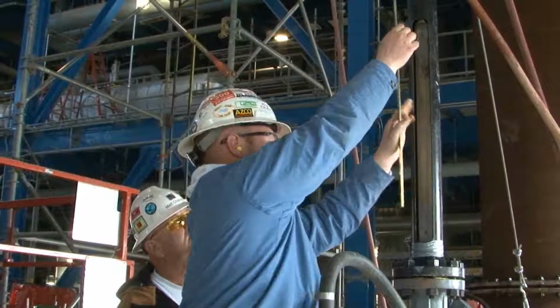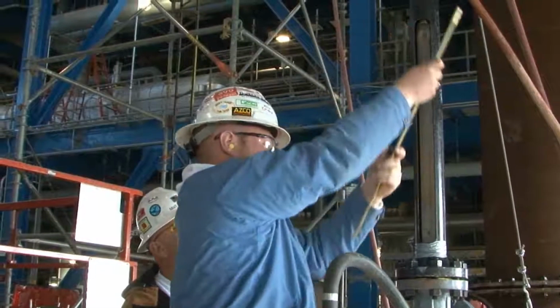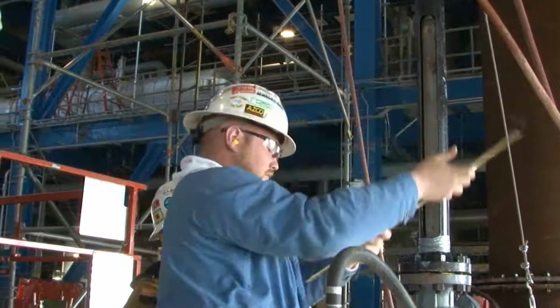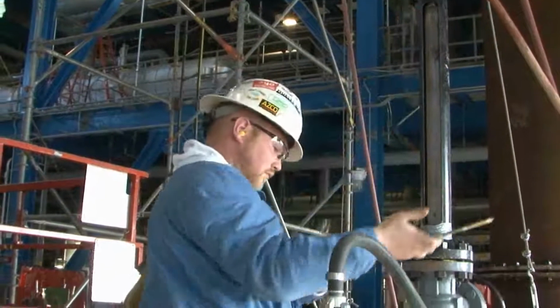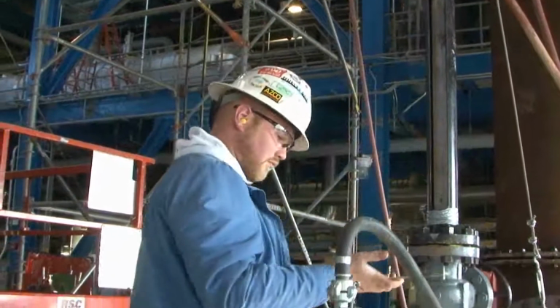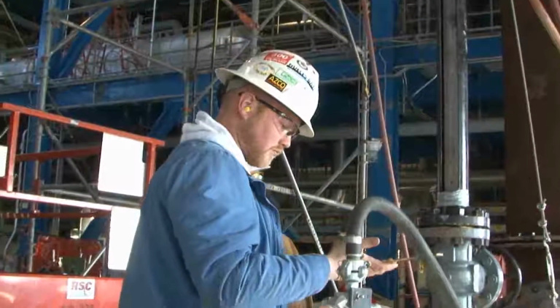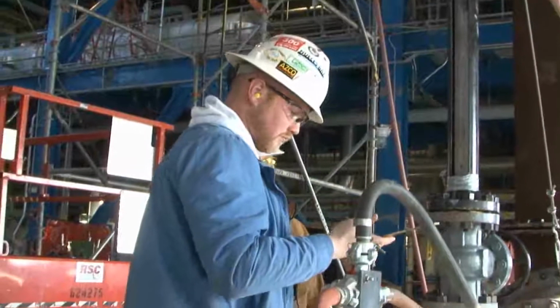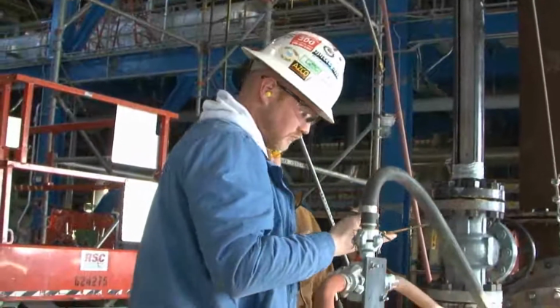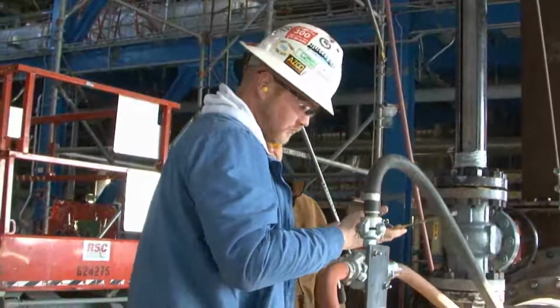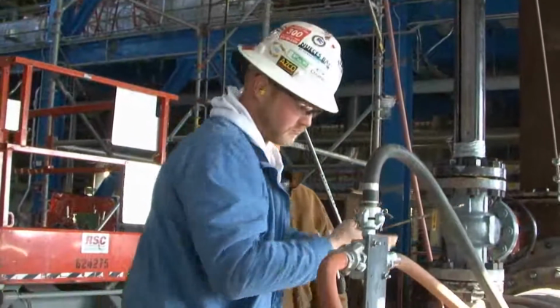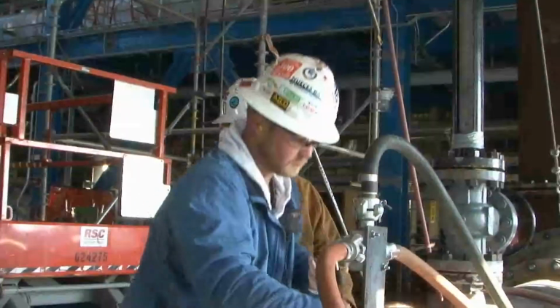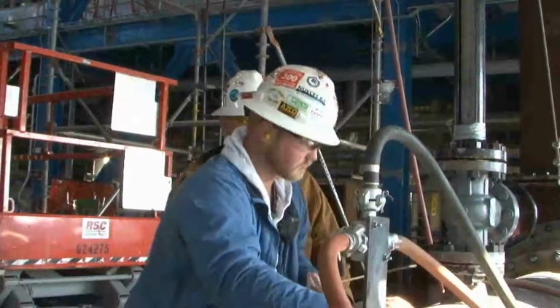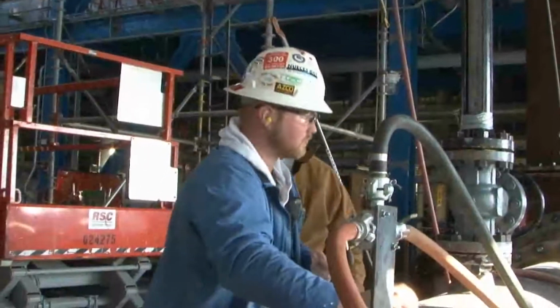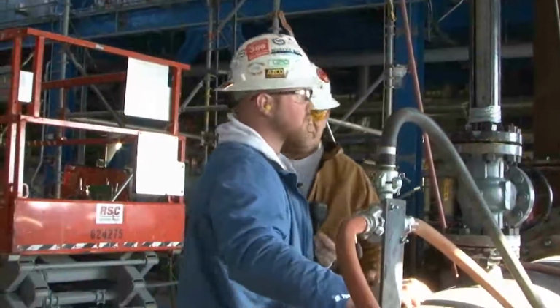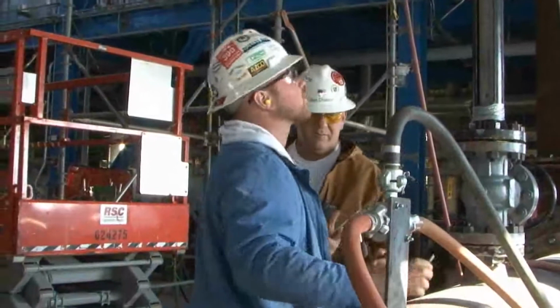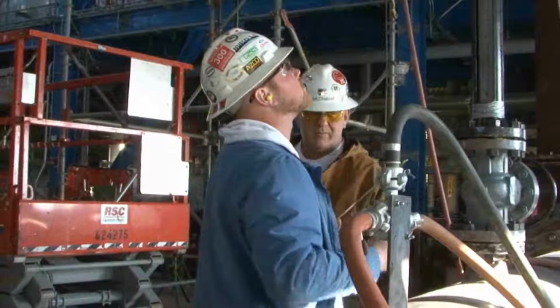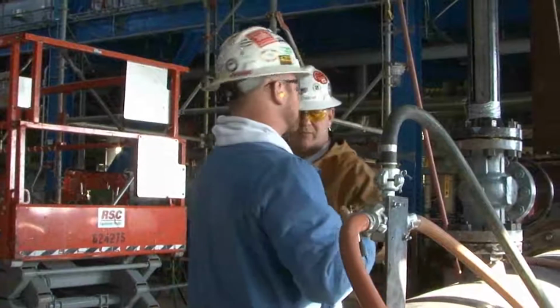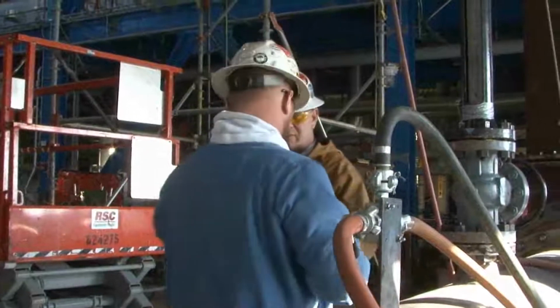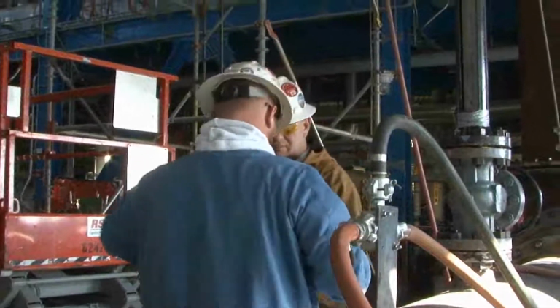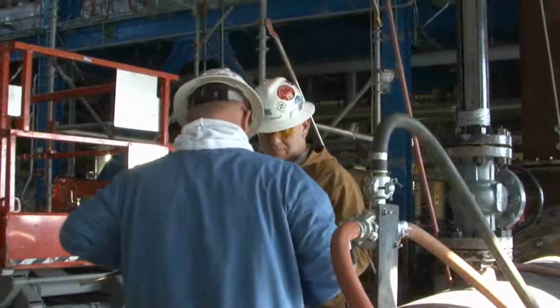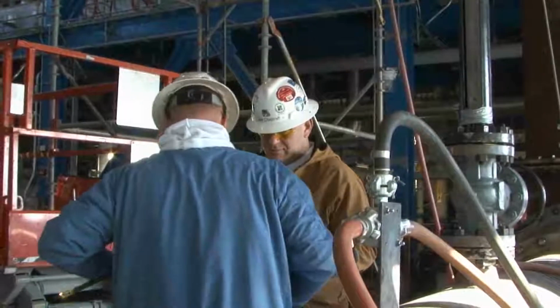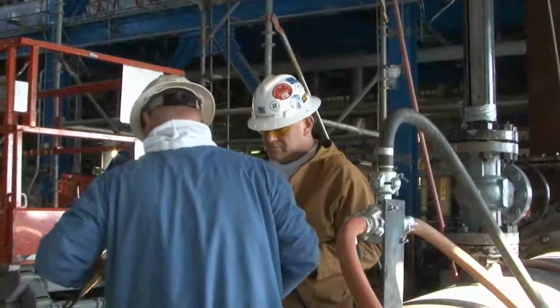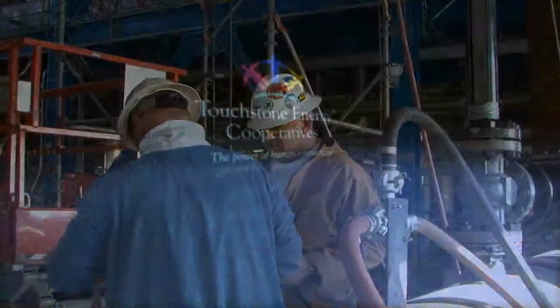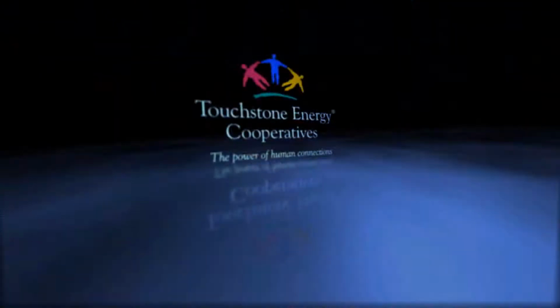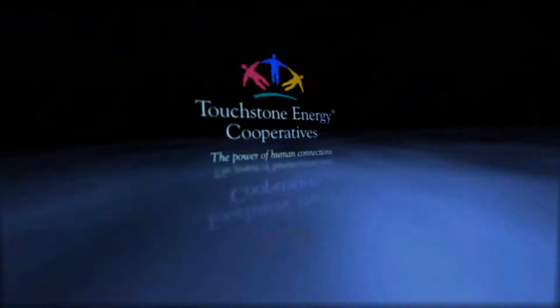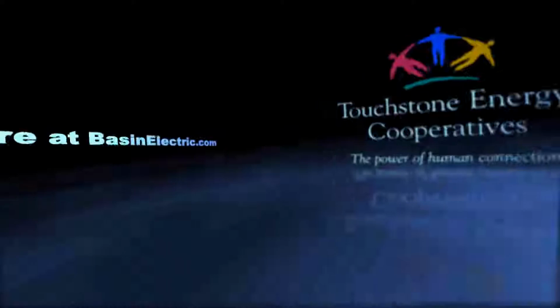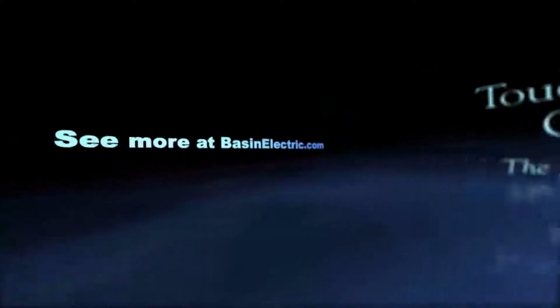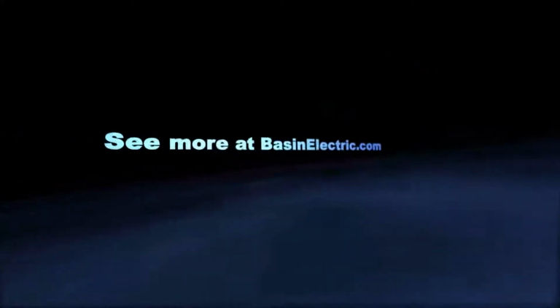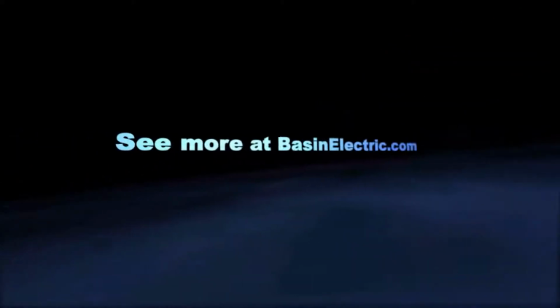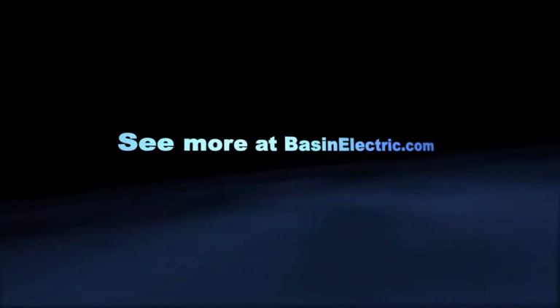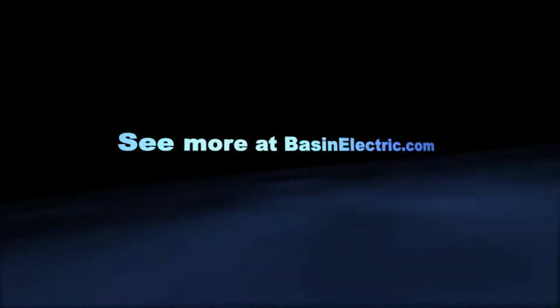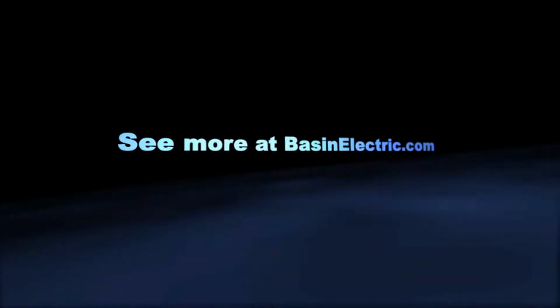Because this method was used instead of steam blows, the plant saved several million dollars. At Dry Fork Station, I'm Tracy Bettenhausen.